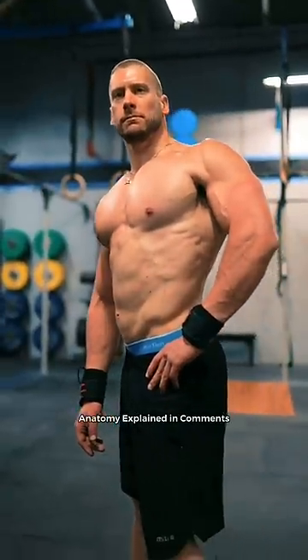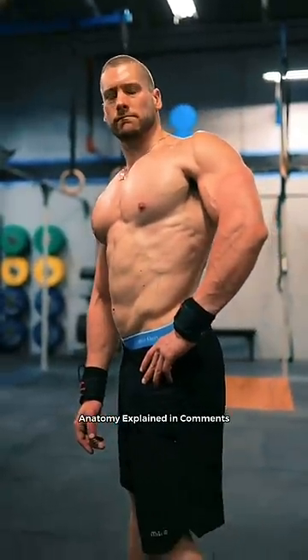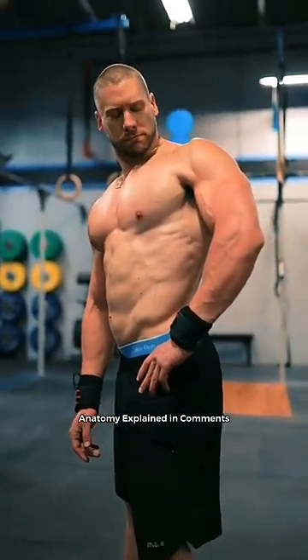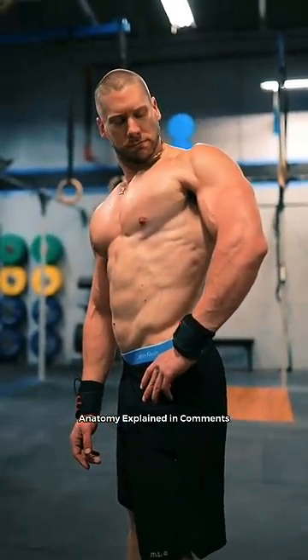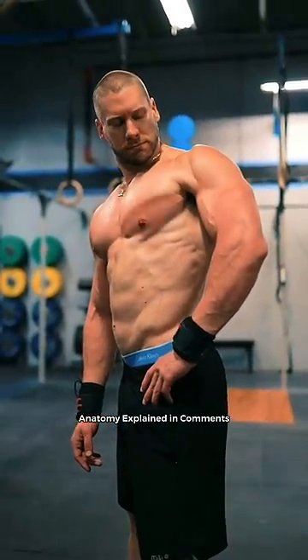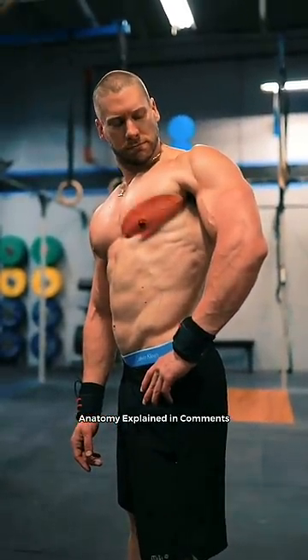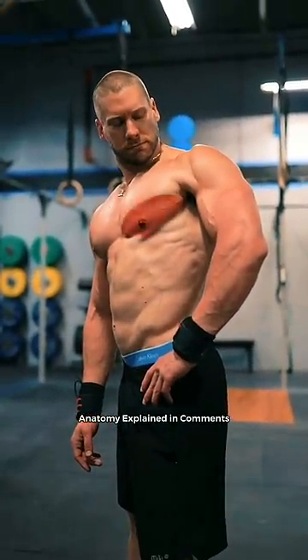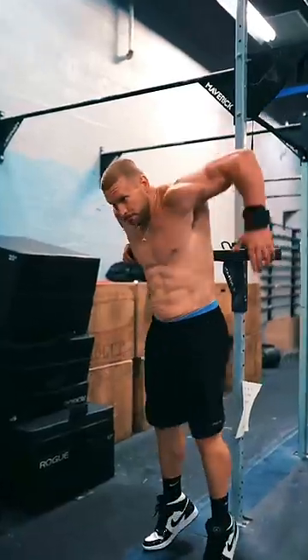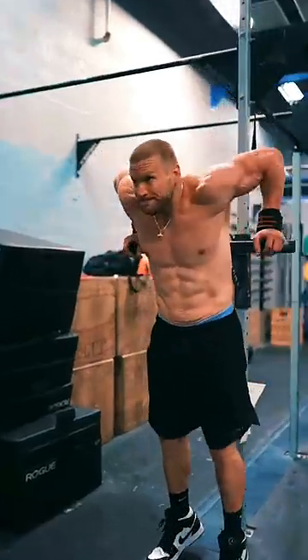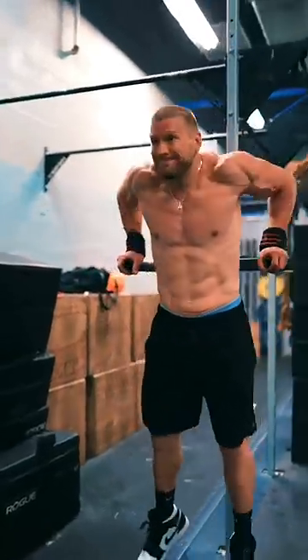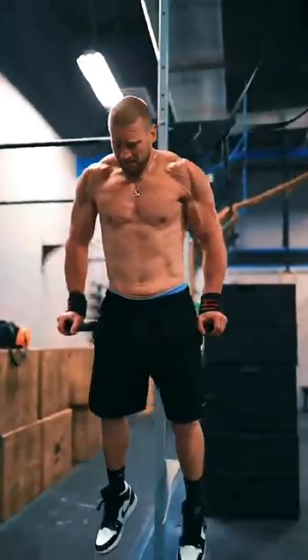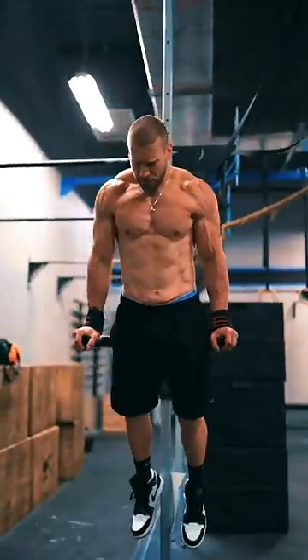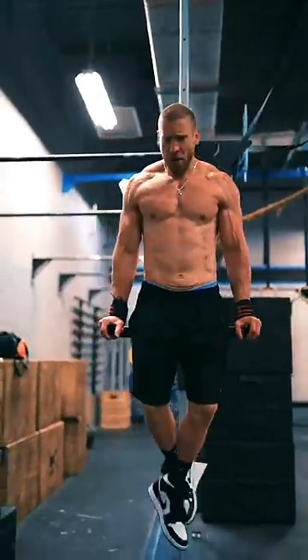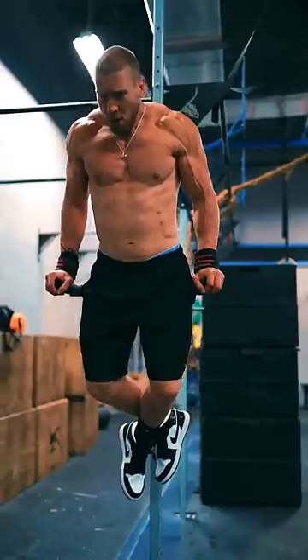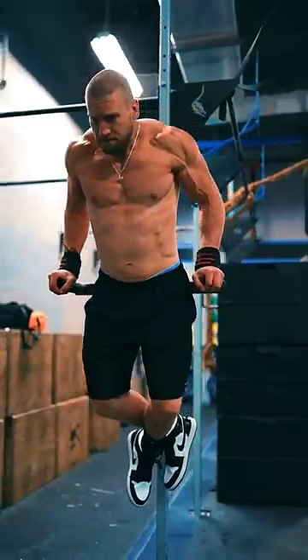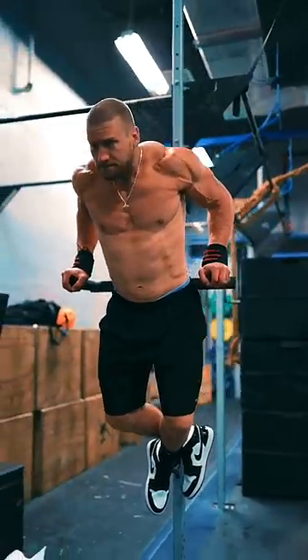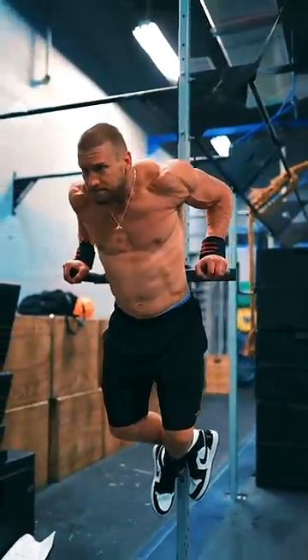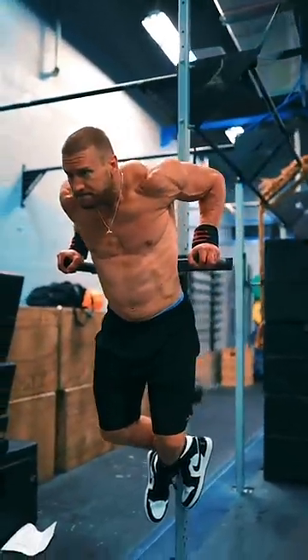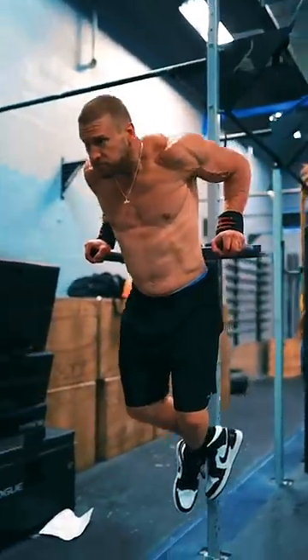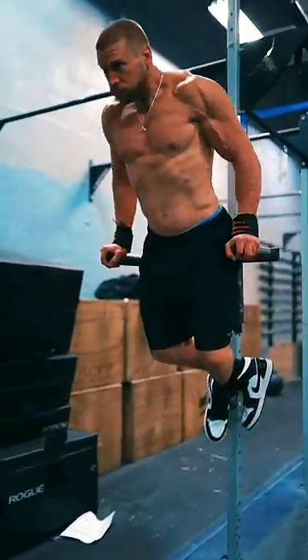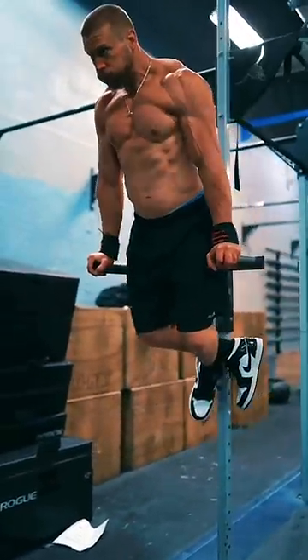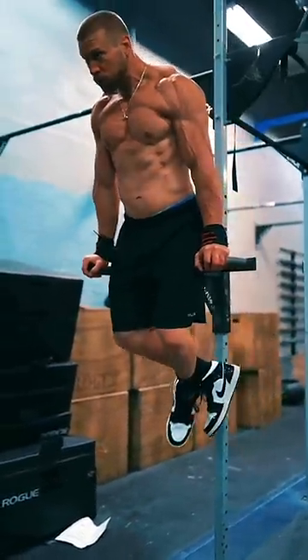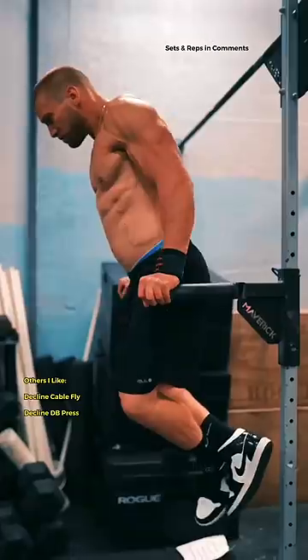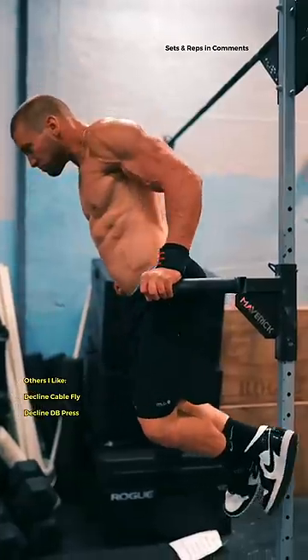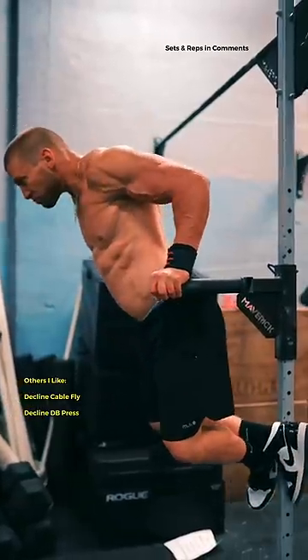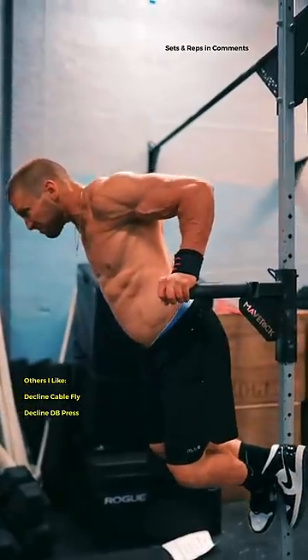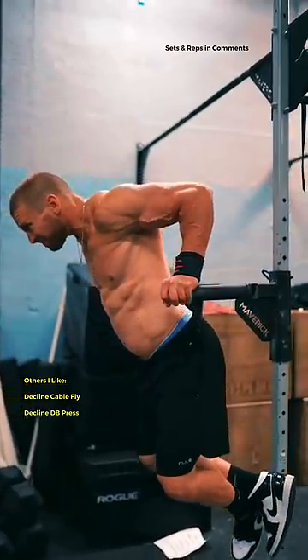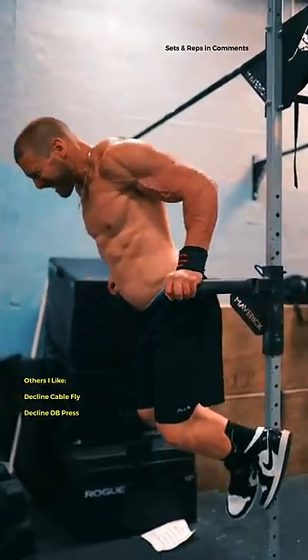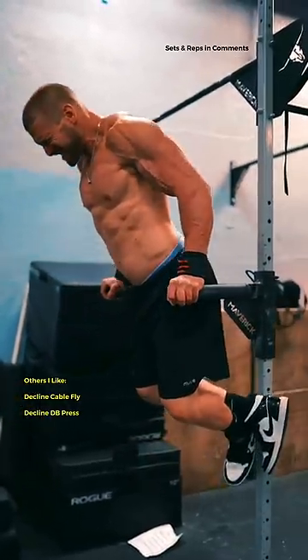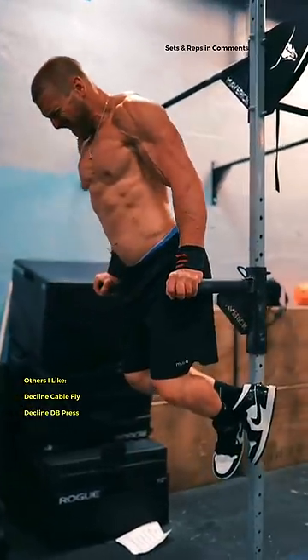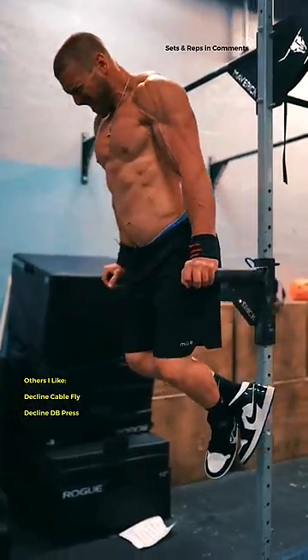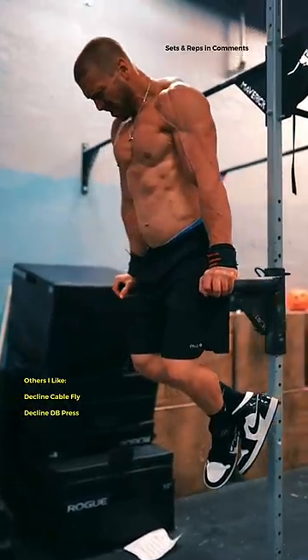First, the lower abdominal head. One of the best exercises for this is the leaning chest dip. Take a little bit of a wider grip on the bars and slightly lean your torso forward. Actually looking at the floor can help.